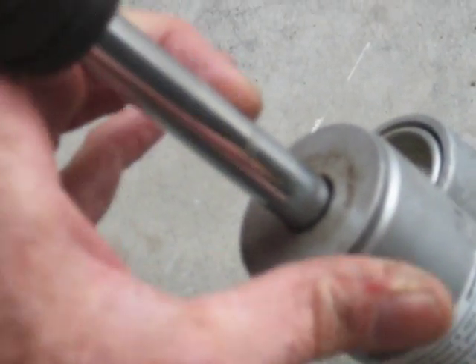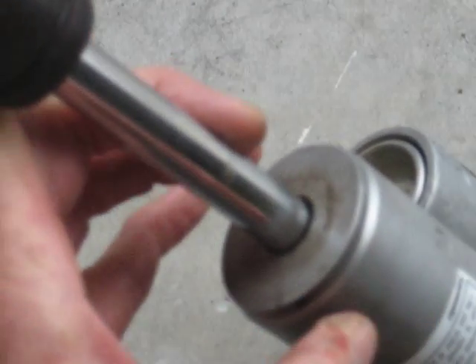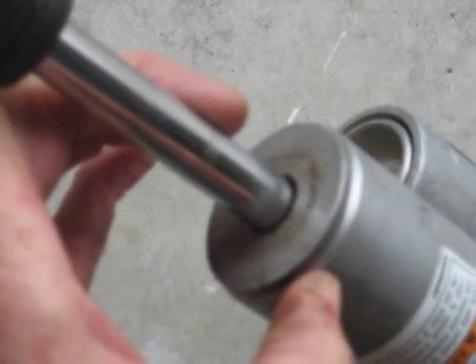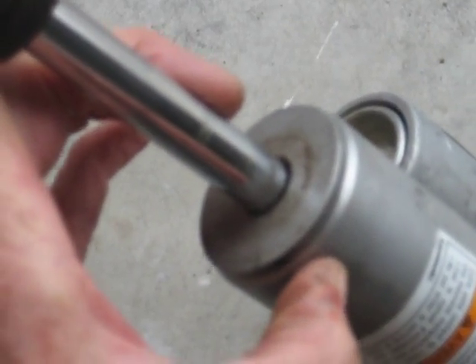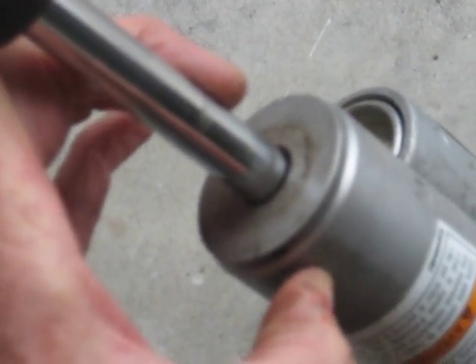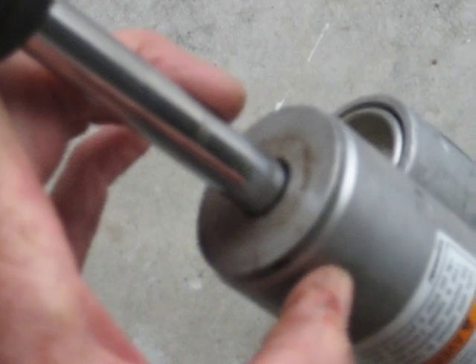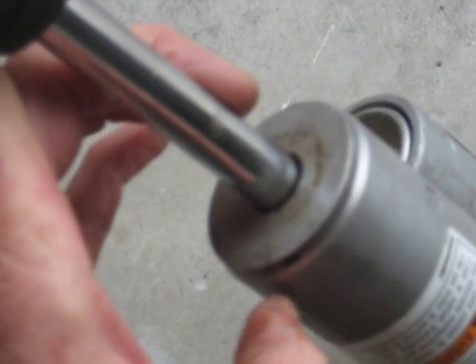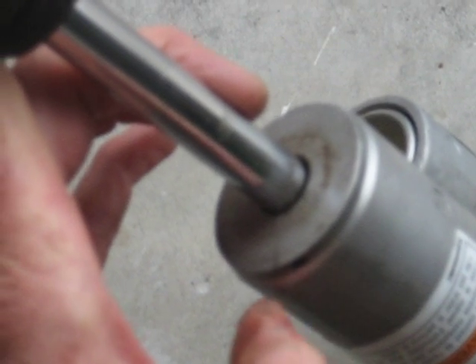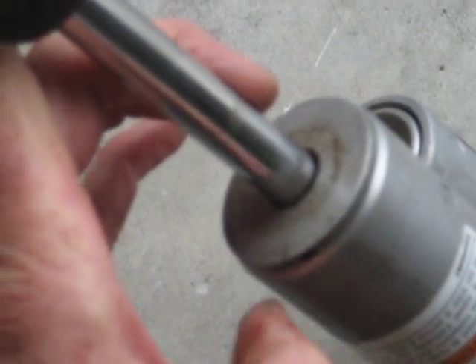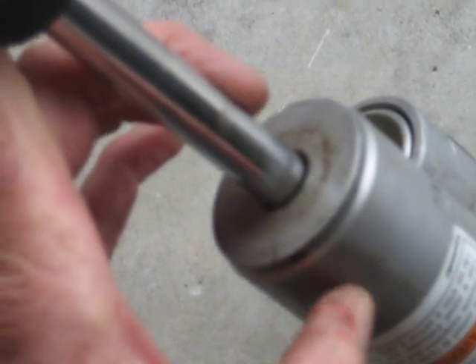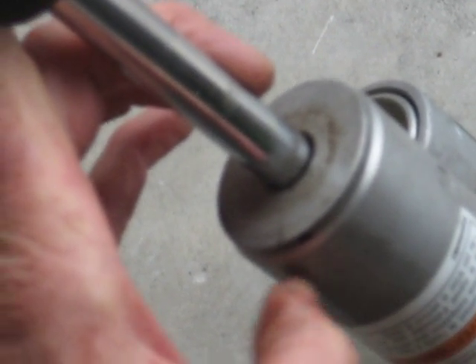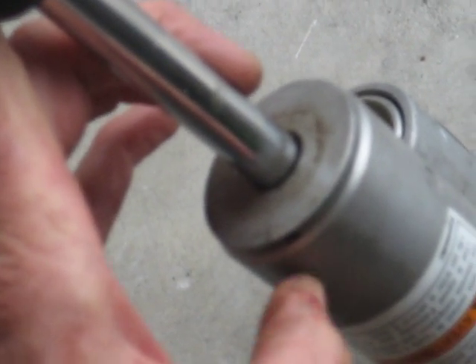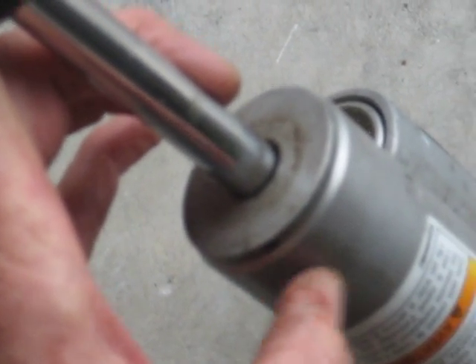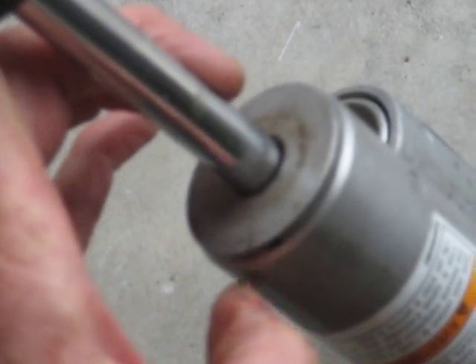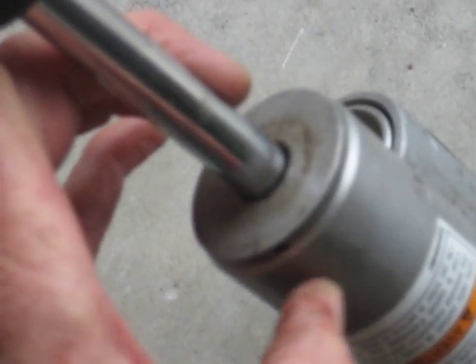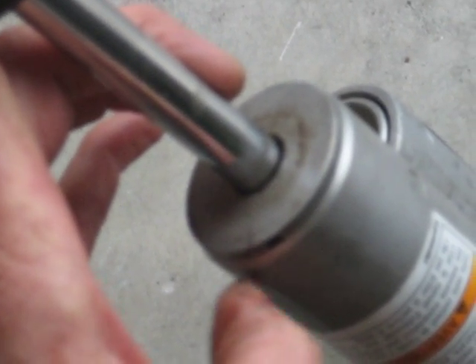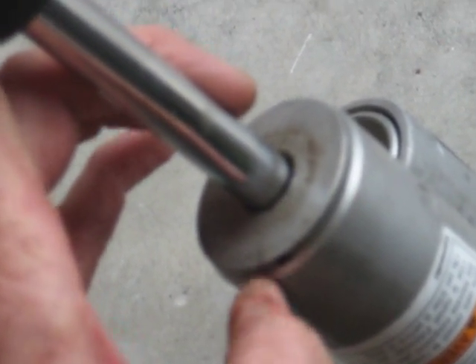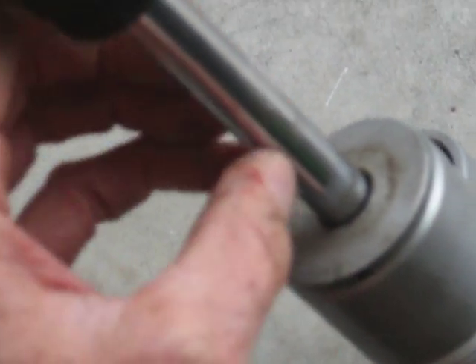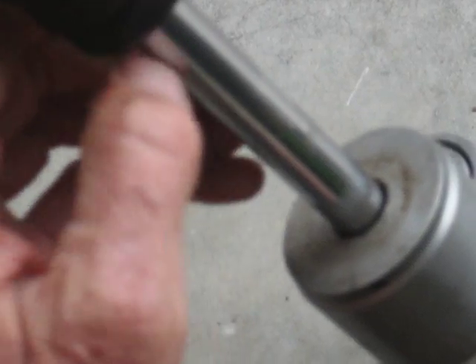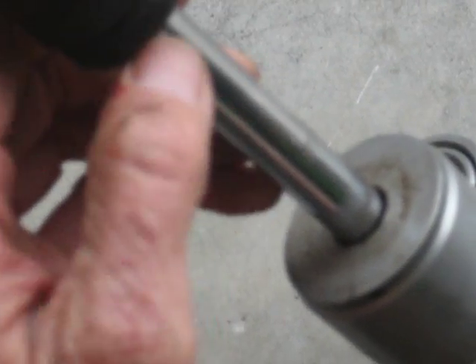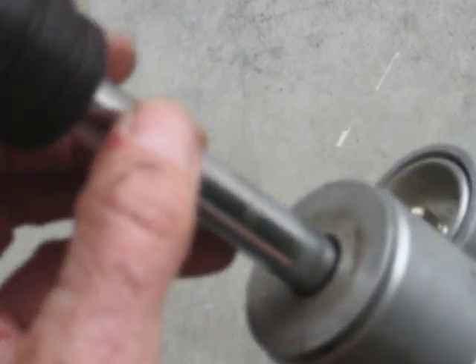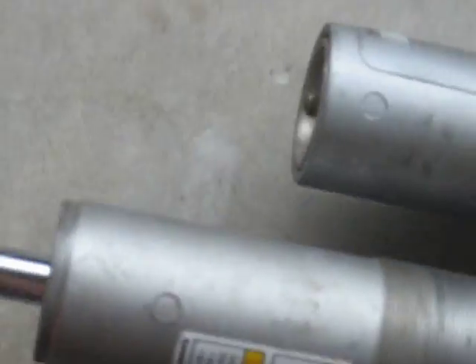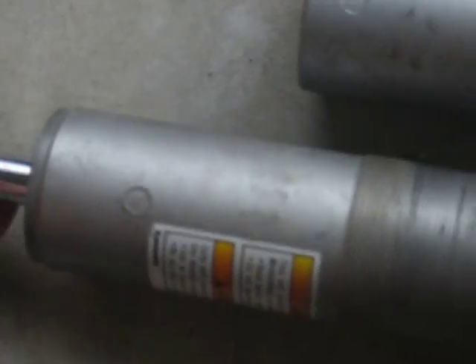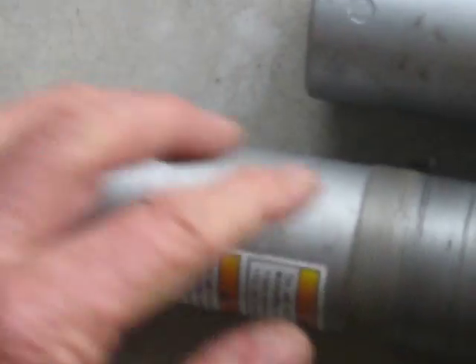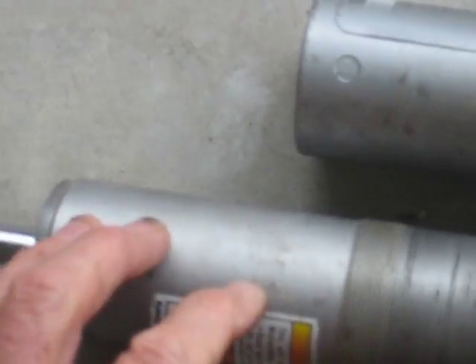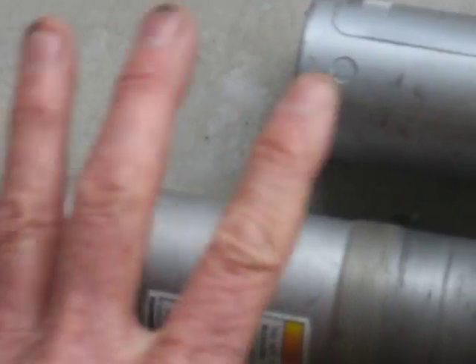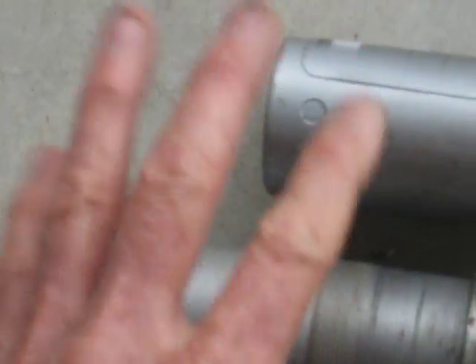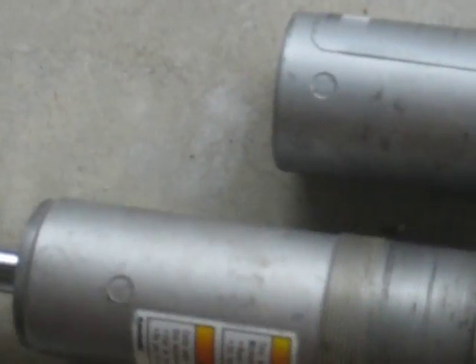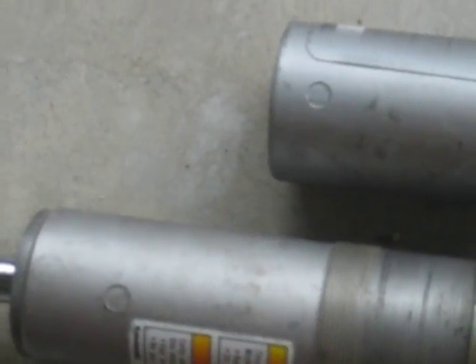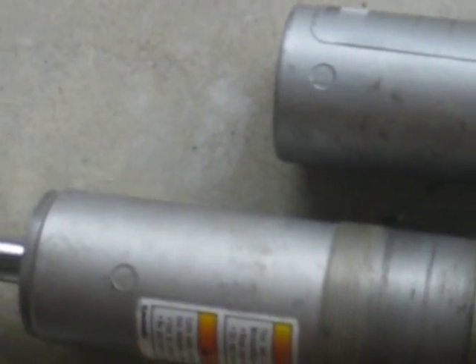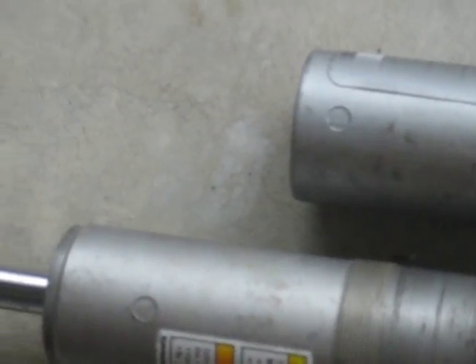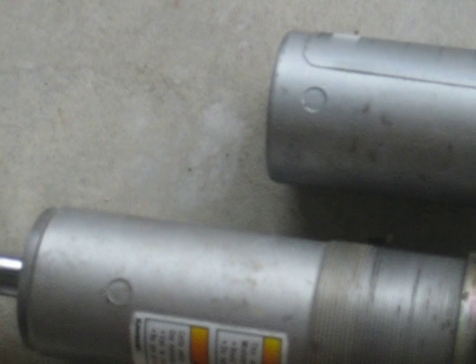Then once again there's another little circular snap ring — a metal snap ring — and then I can remove the shaft out of the body, and I'll show you what we've got from there.